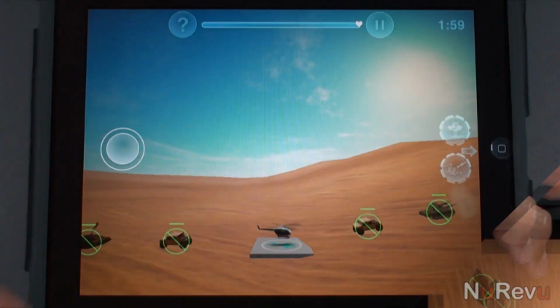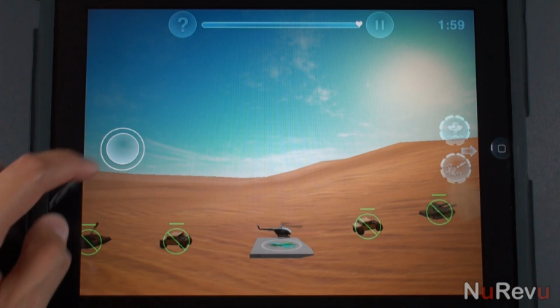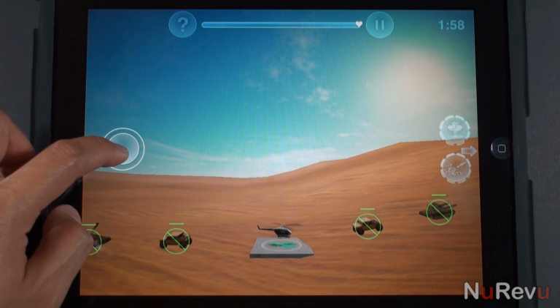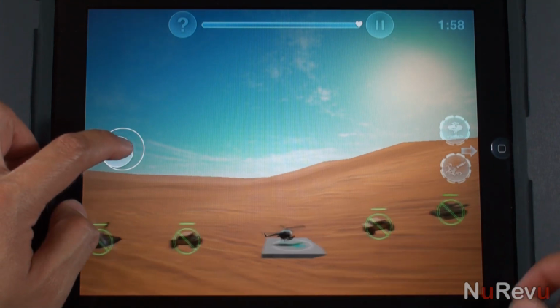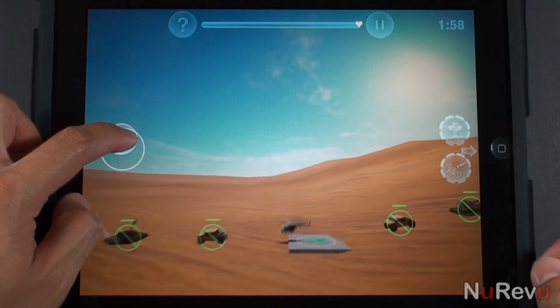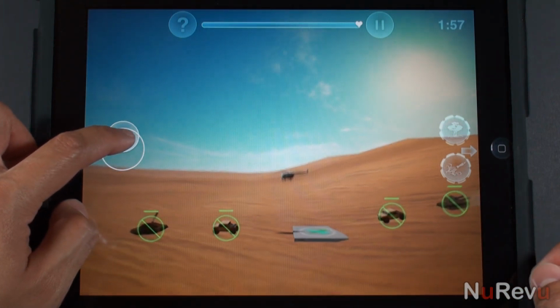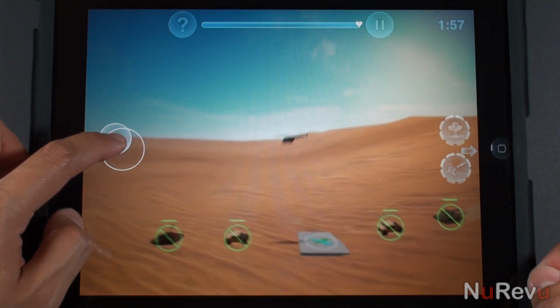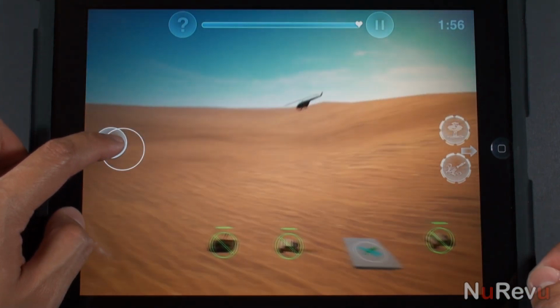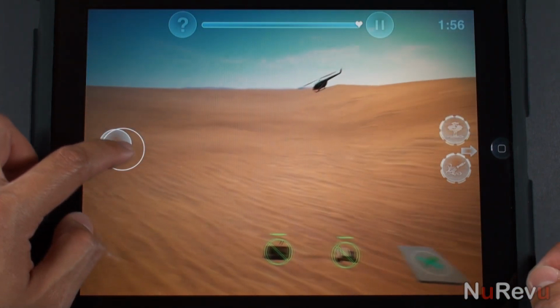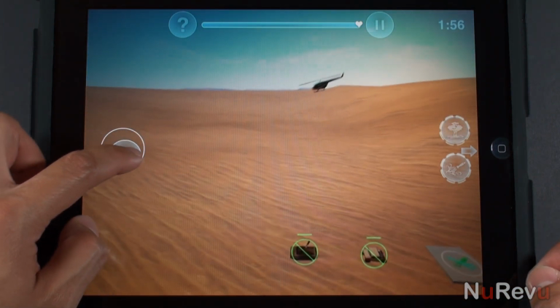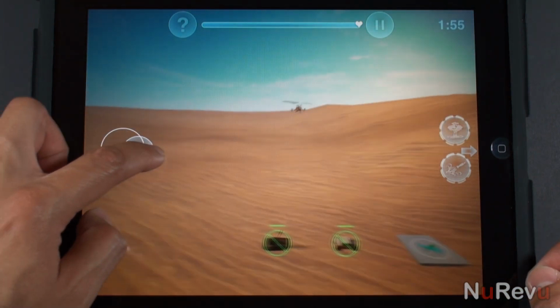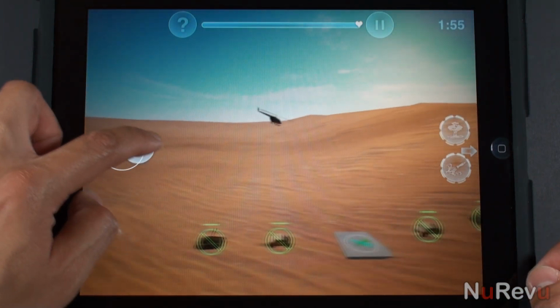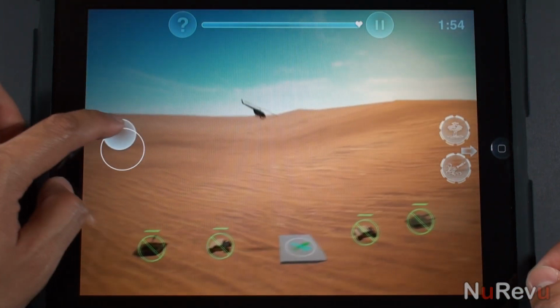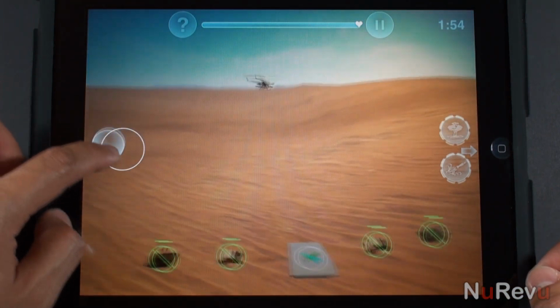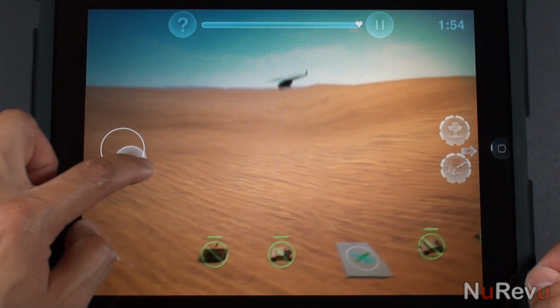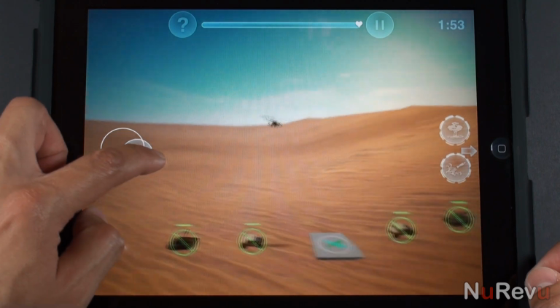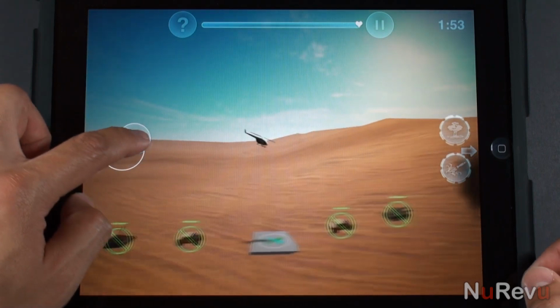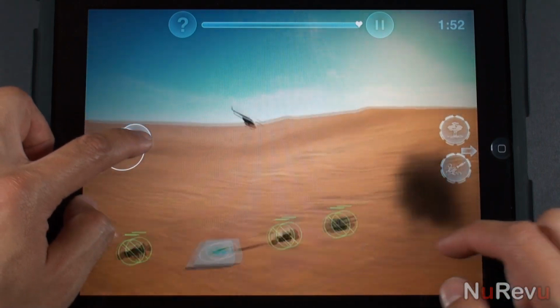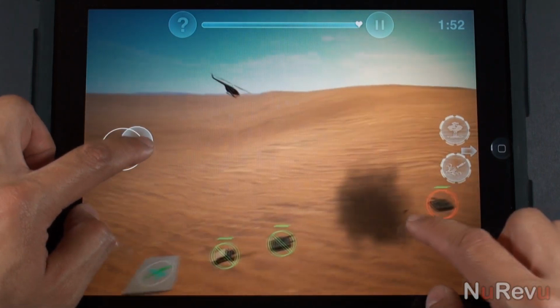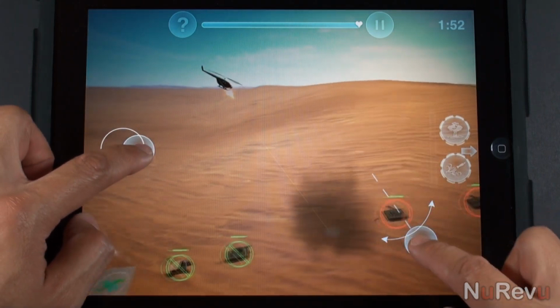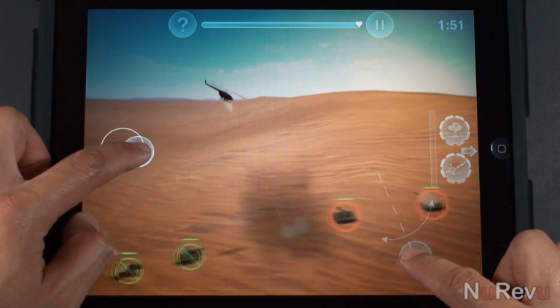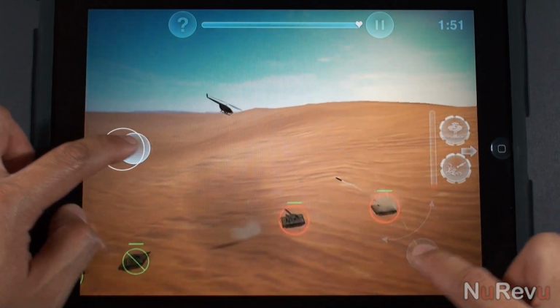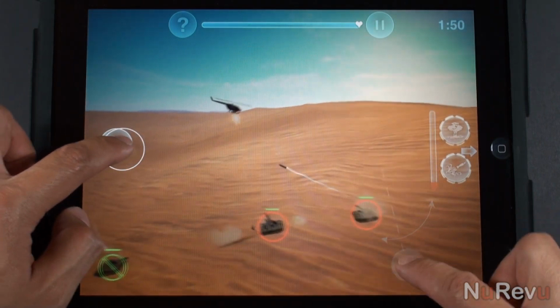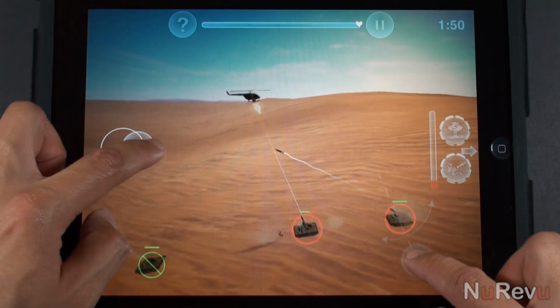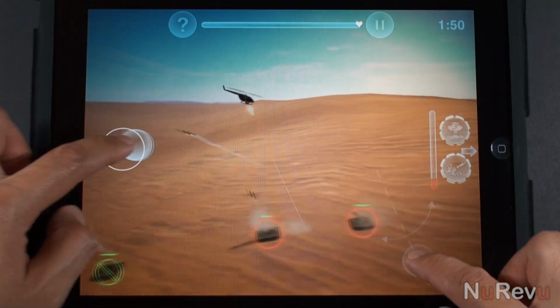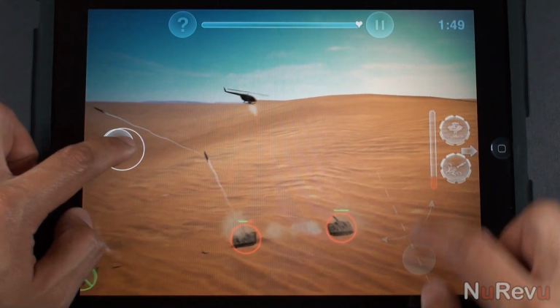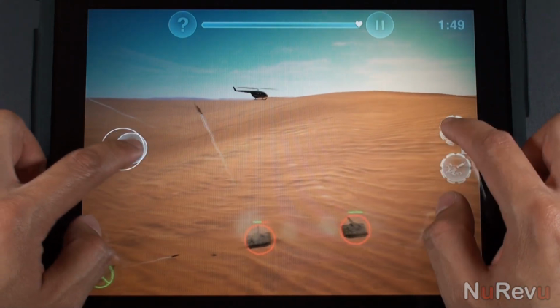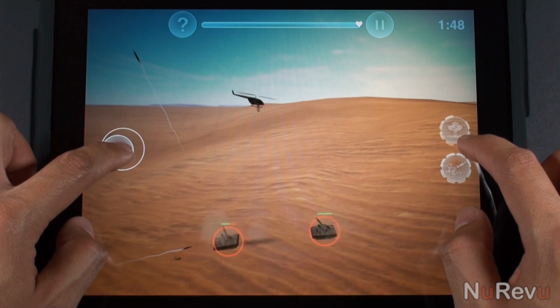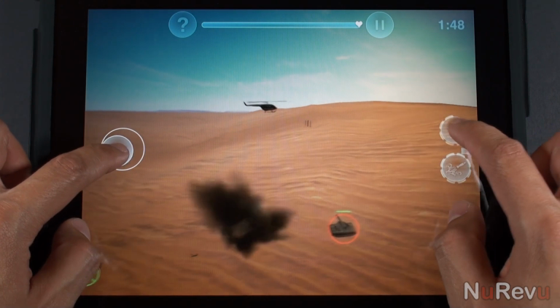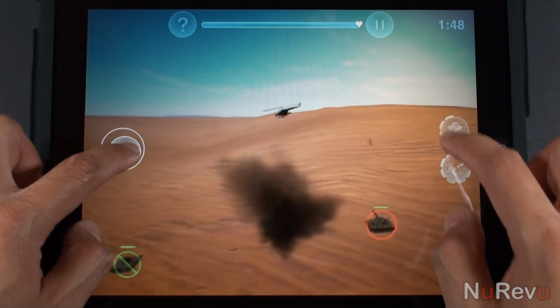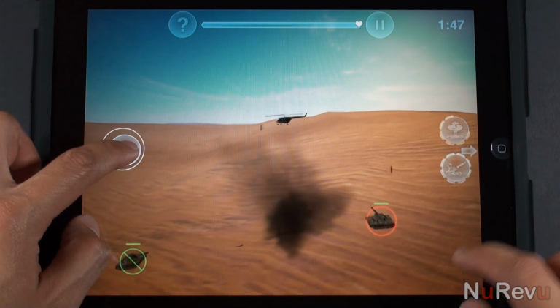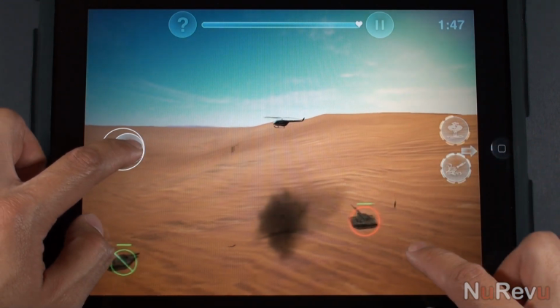You can also choose to use the touch control scheme, which provides a virtual analog stick on the left to control your chopper's movement. The same rules apply from the tilt scheme as far as using your weapons, except the missile and bomb buttons are placed on the right side instead.